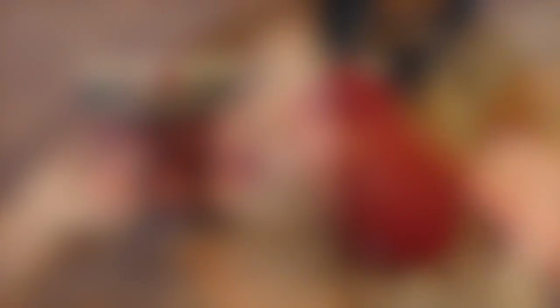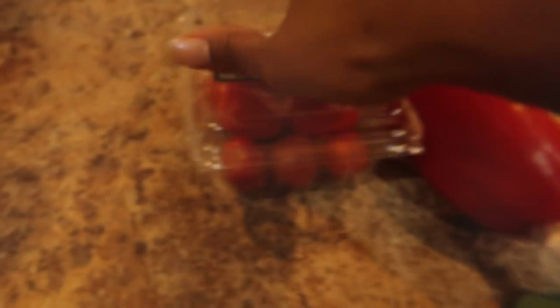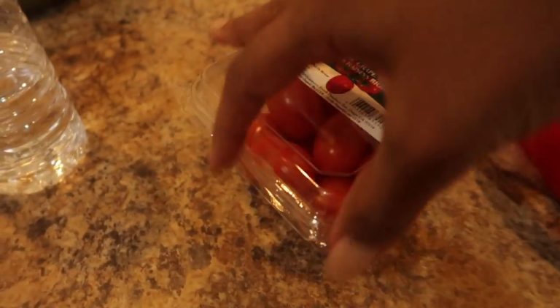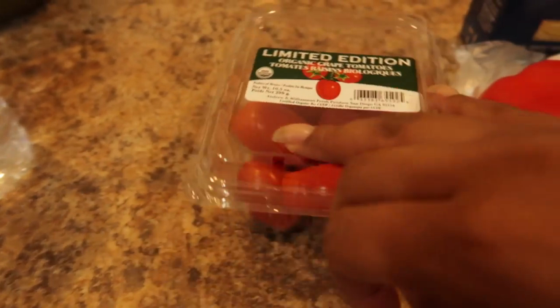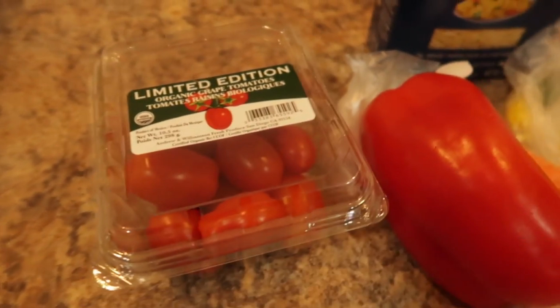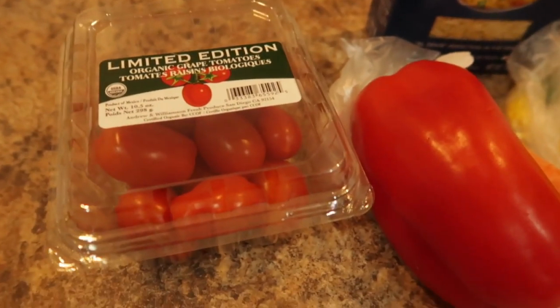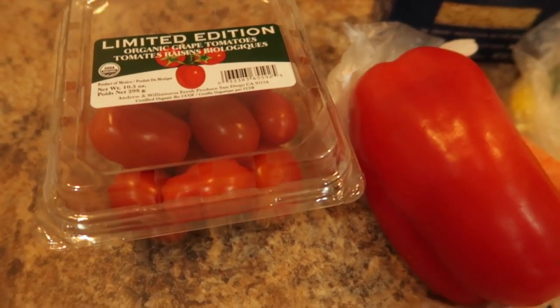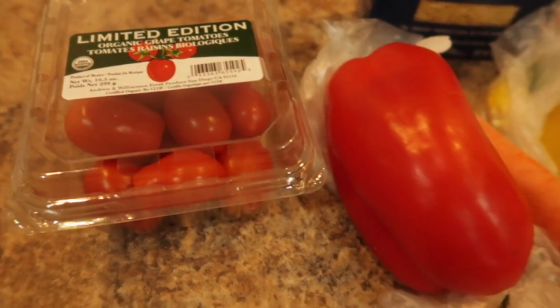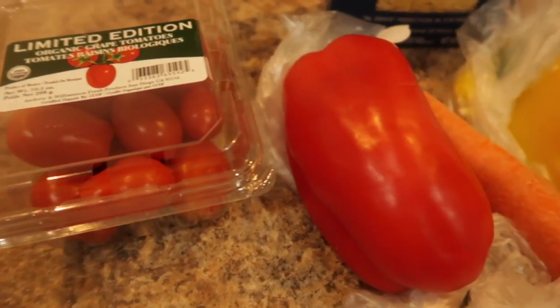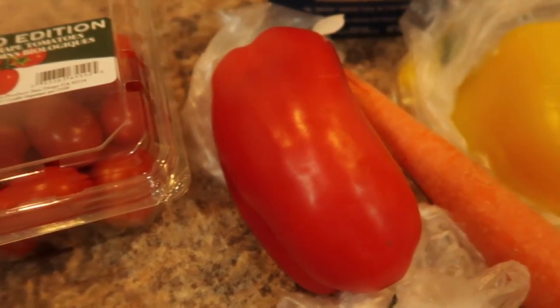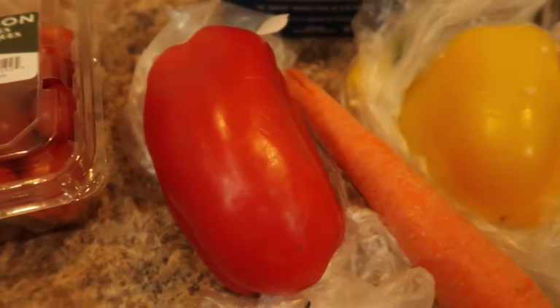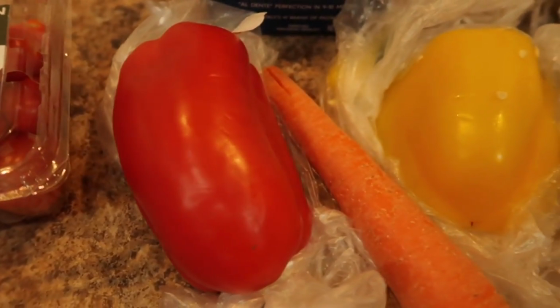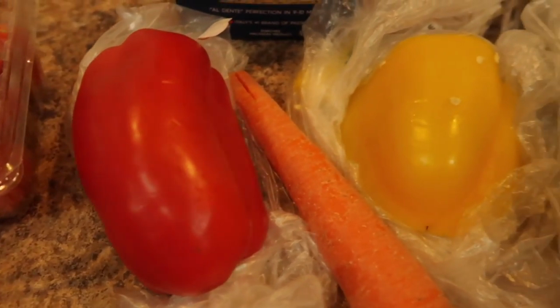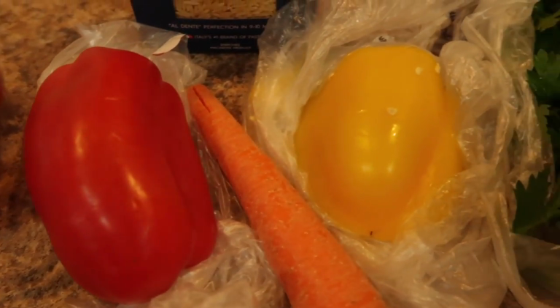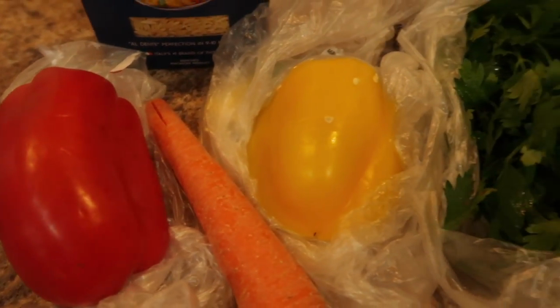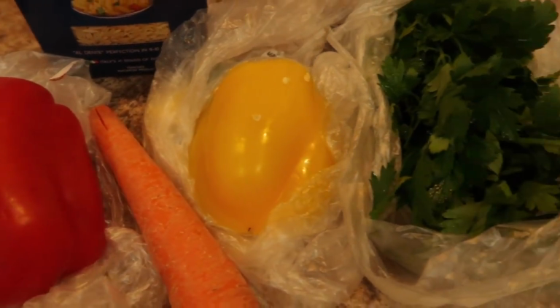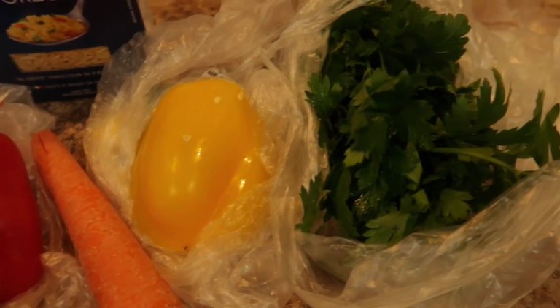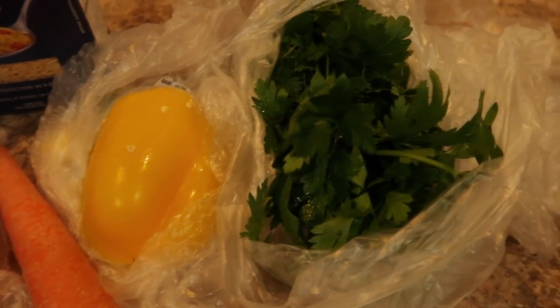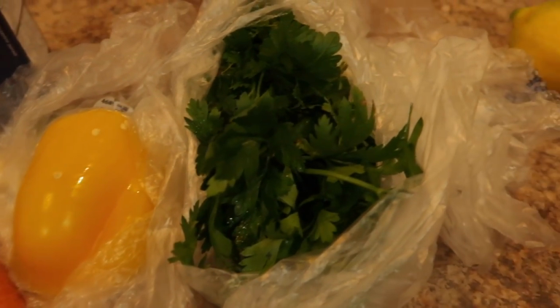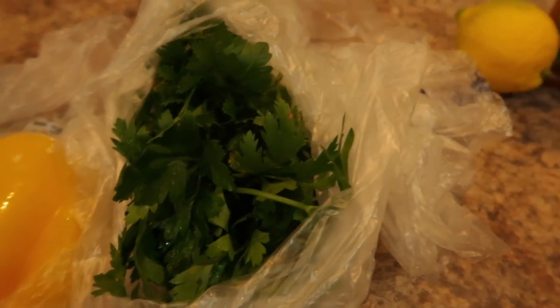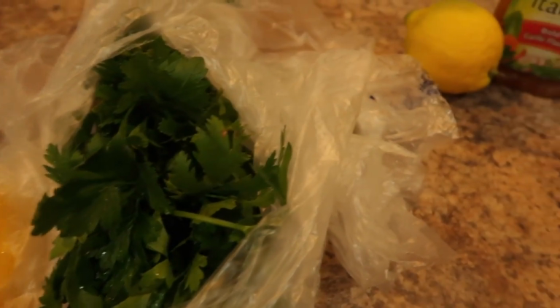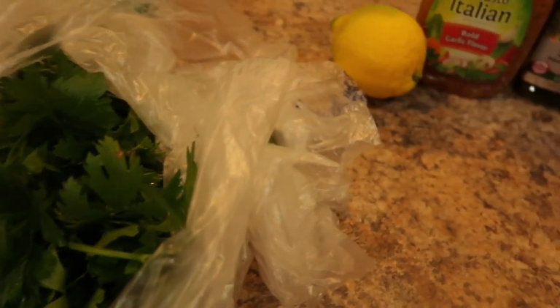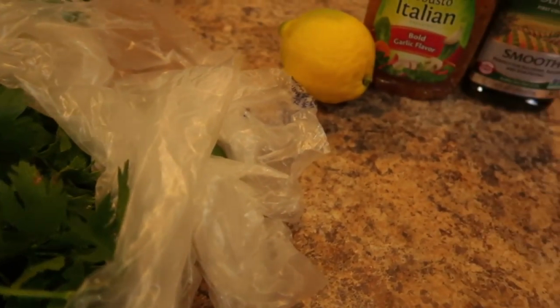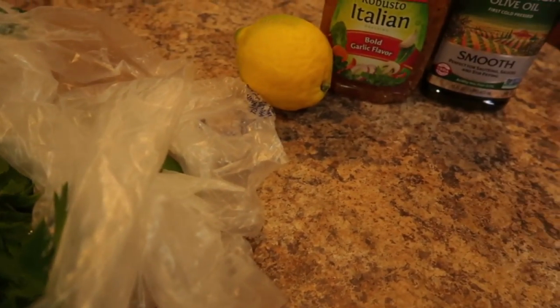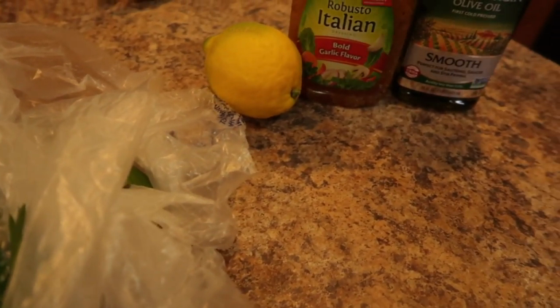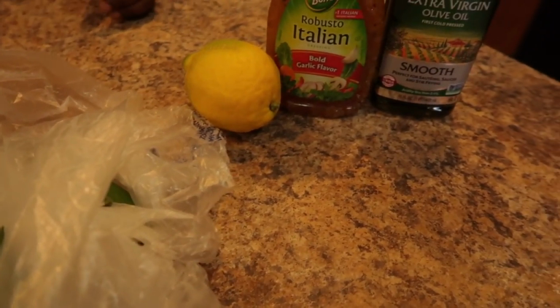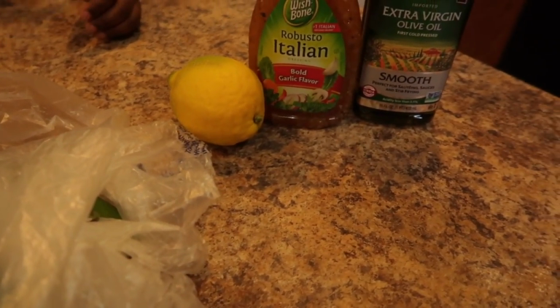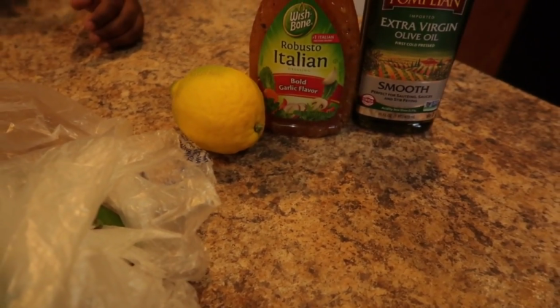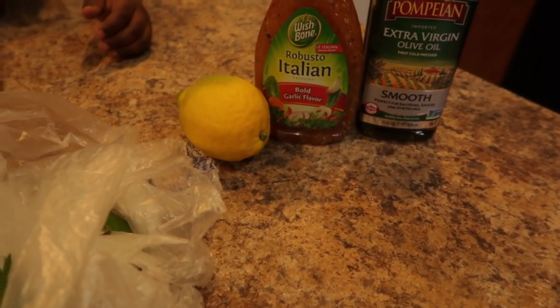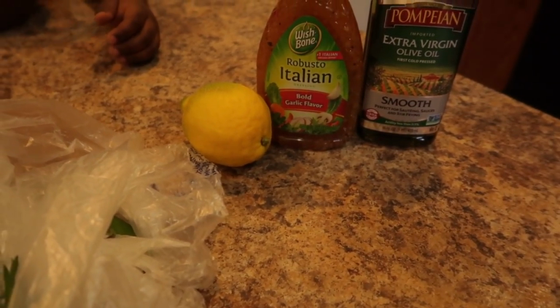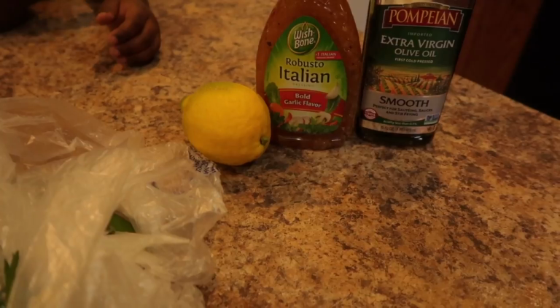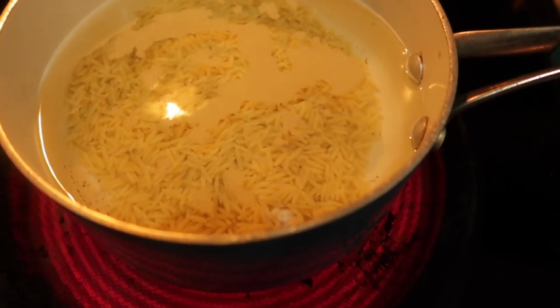Here is what I made for Memorial Day, starting with our pasta salad. We have tomatoes, bell peppers, carrots, parsley, Italian dressing, lemon, and olive oil.